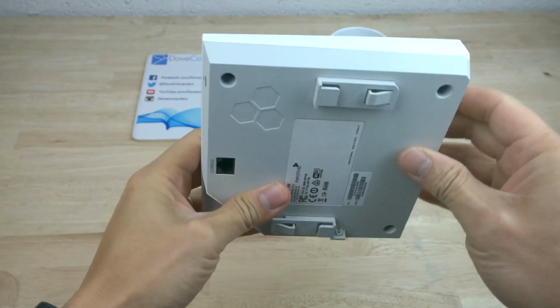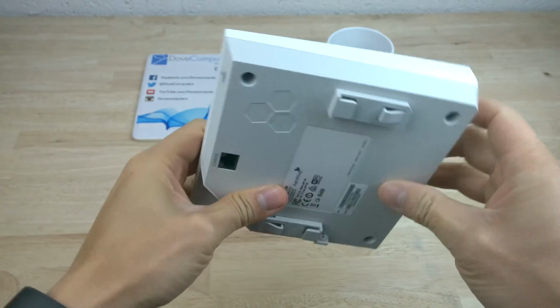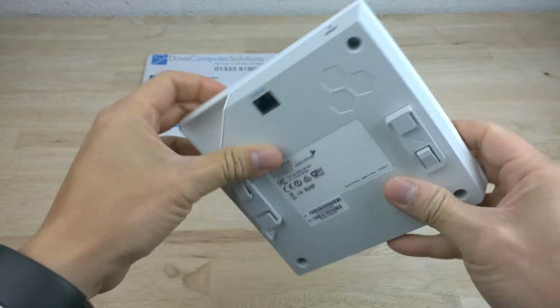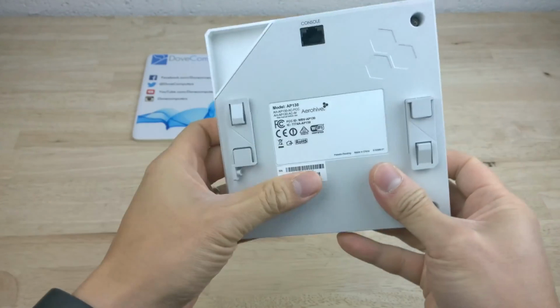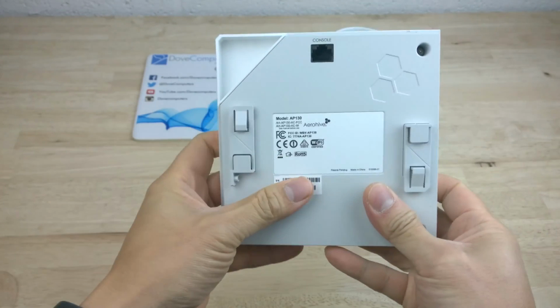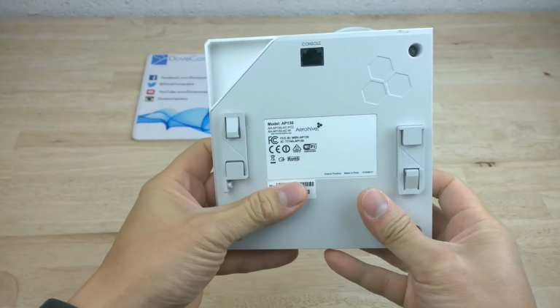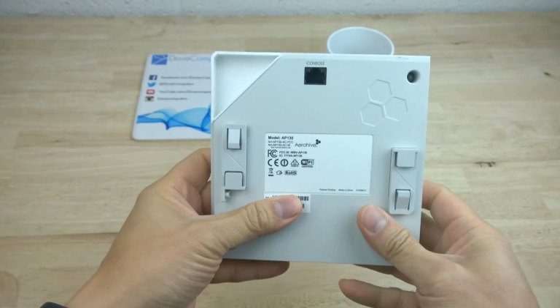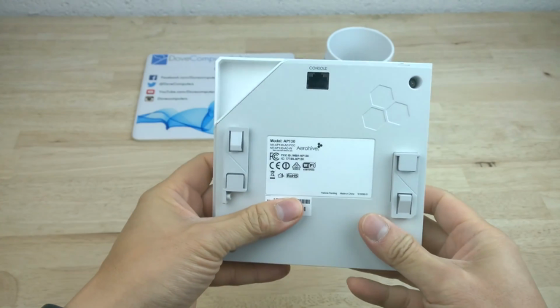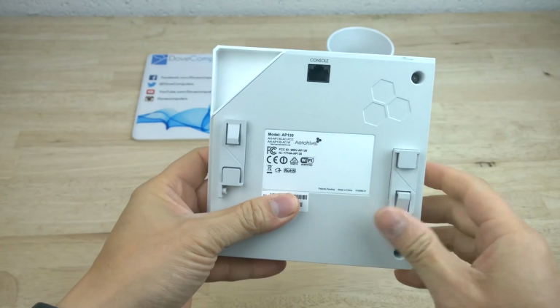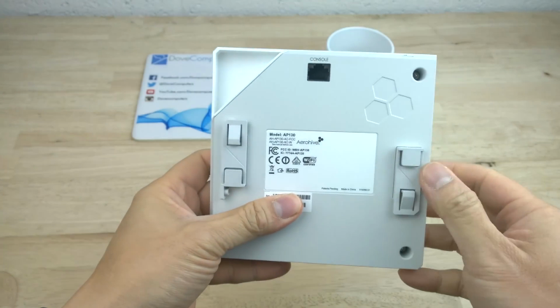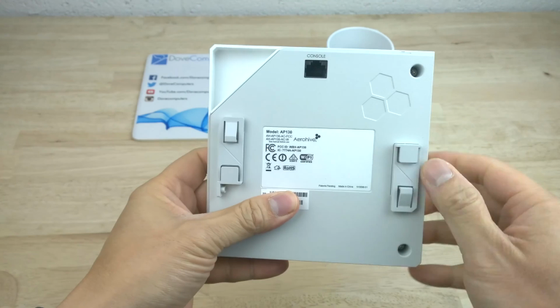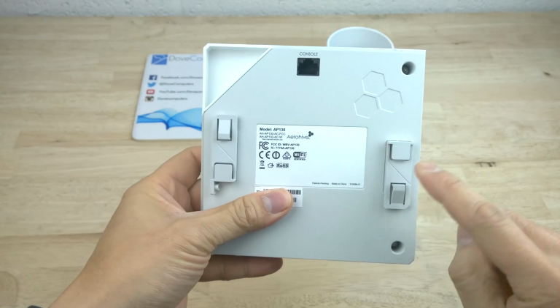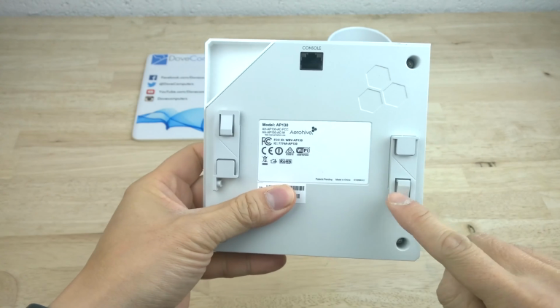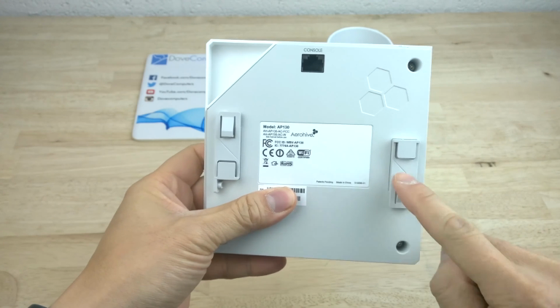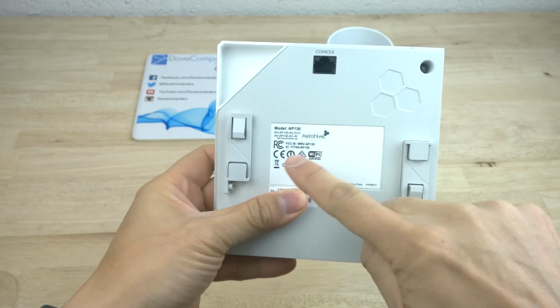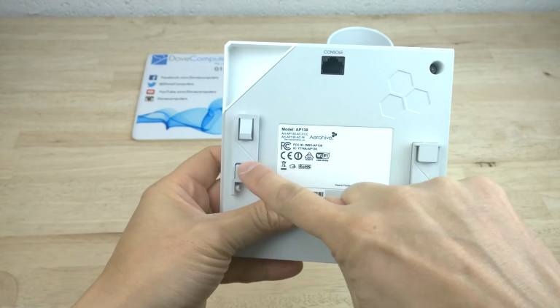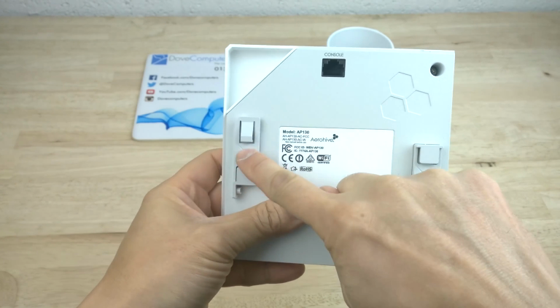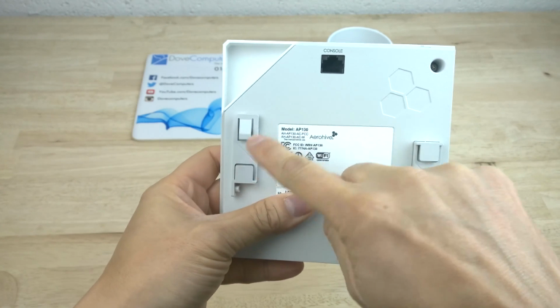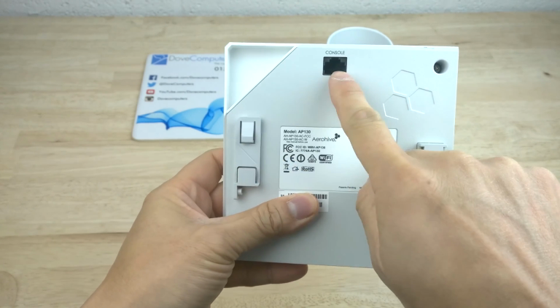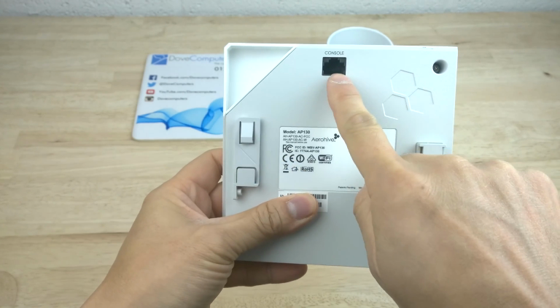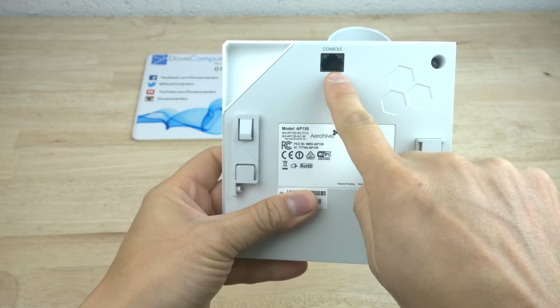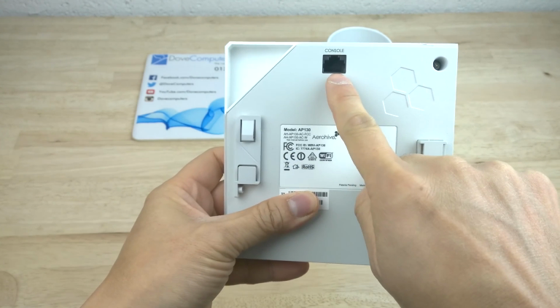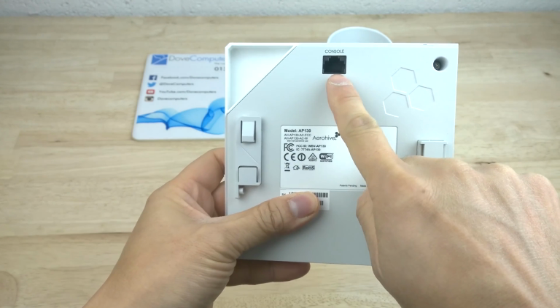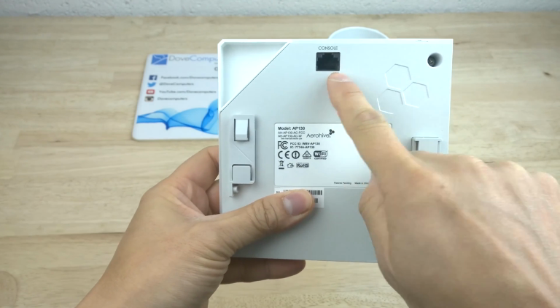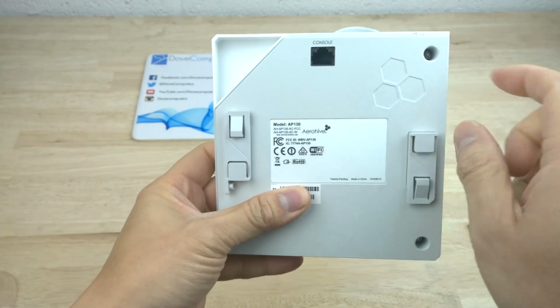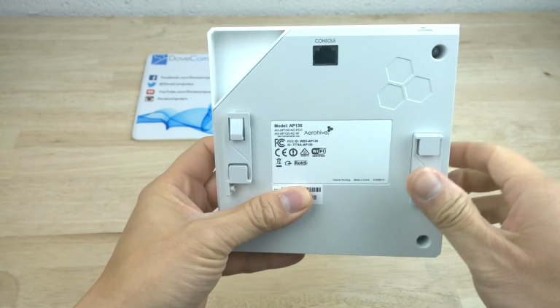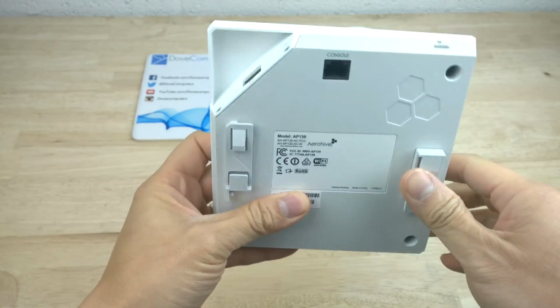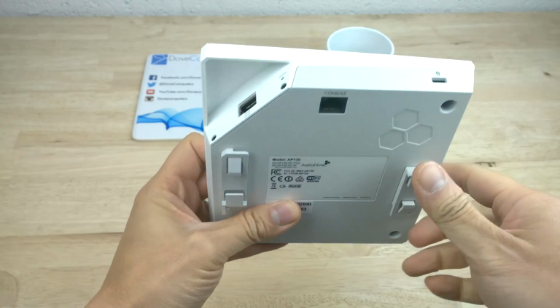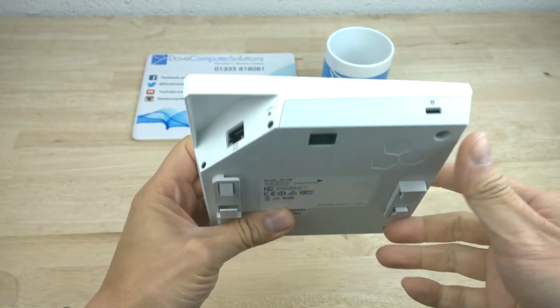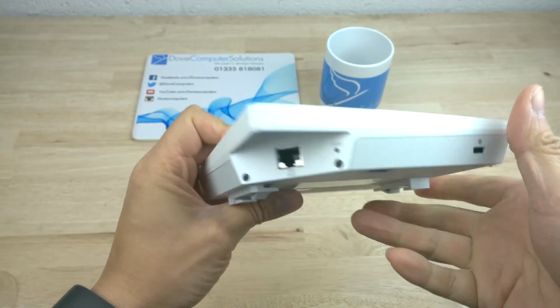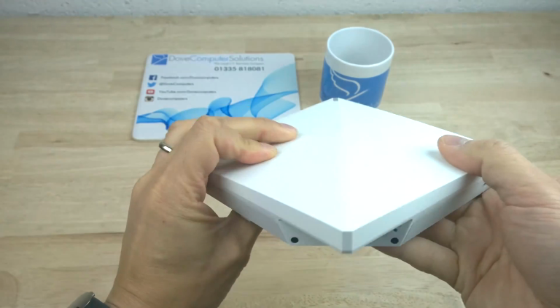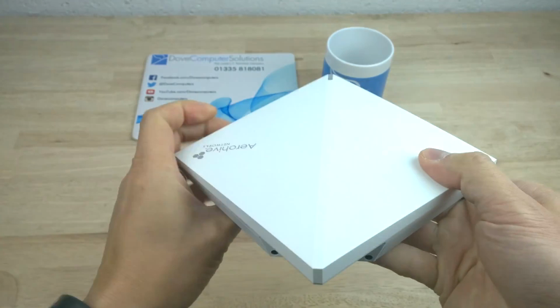Underneath the AP130 we have the brackets to attach the wall mount and the RJ45 console comms port. You can make a serial connection between your management system and the AP.